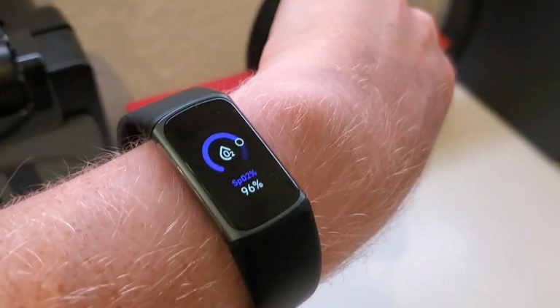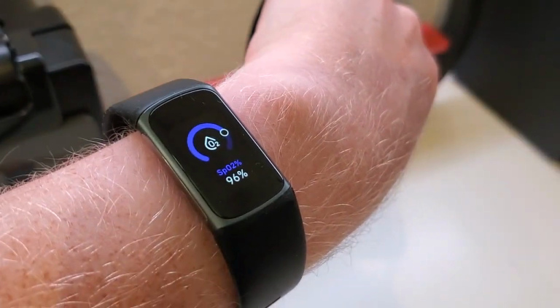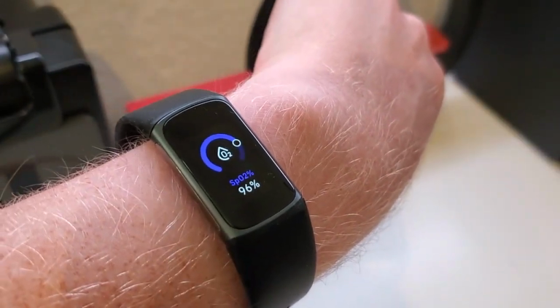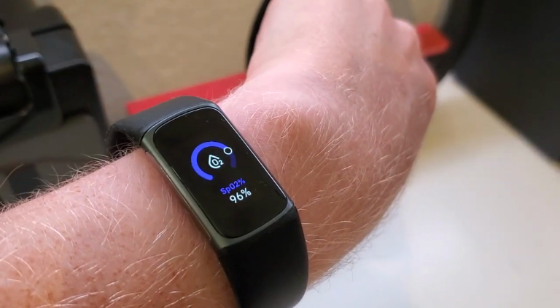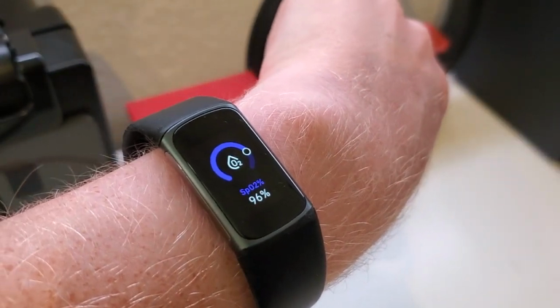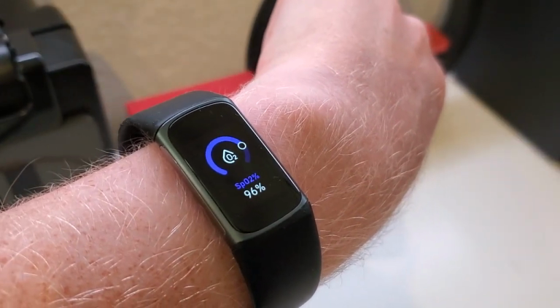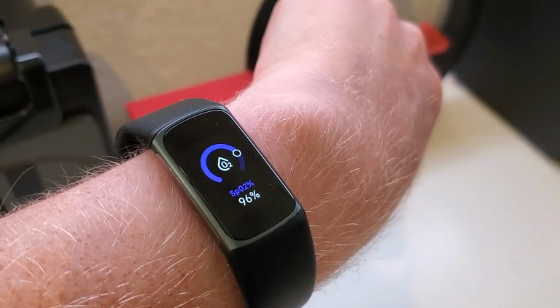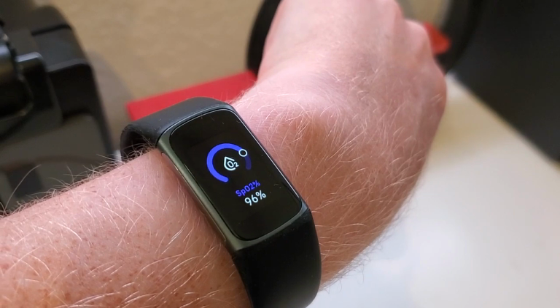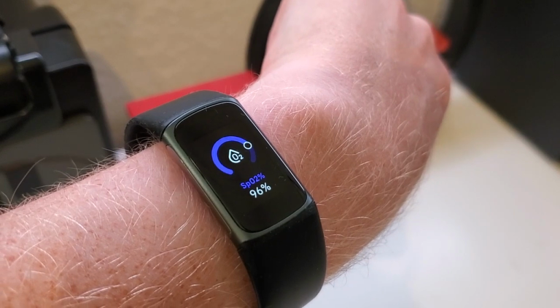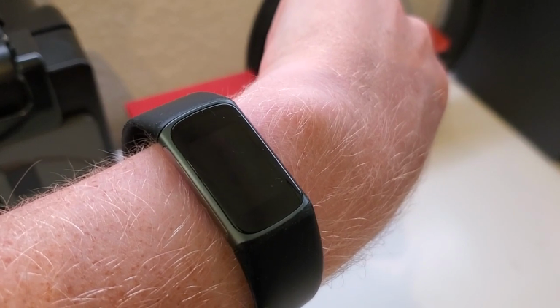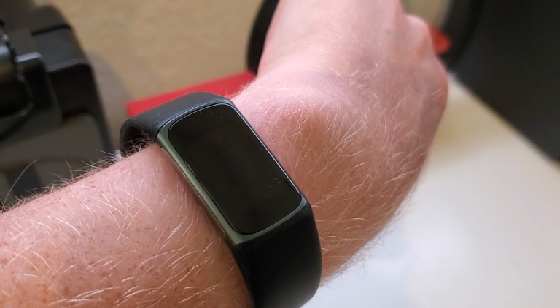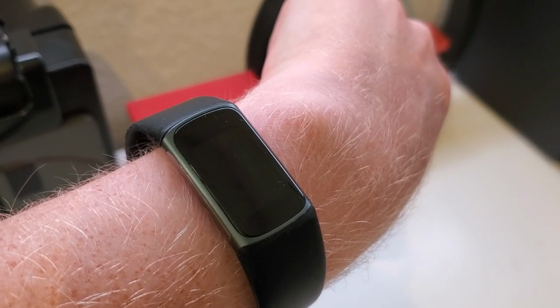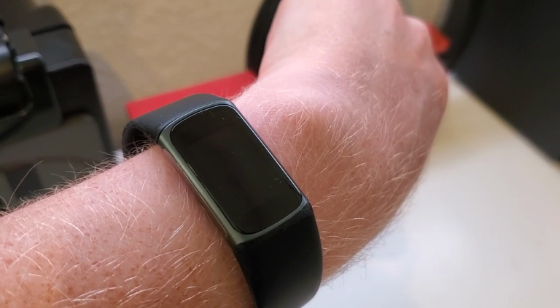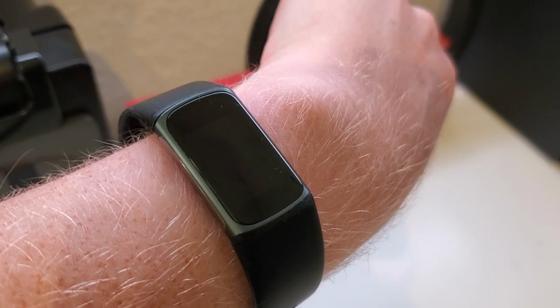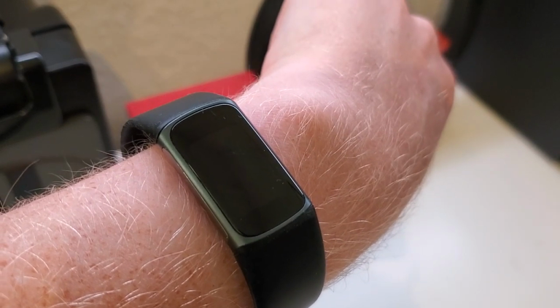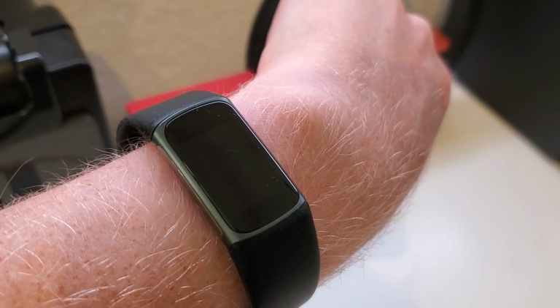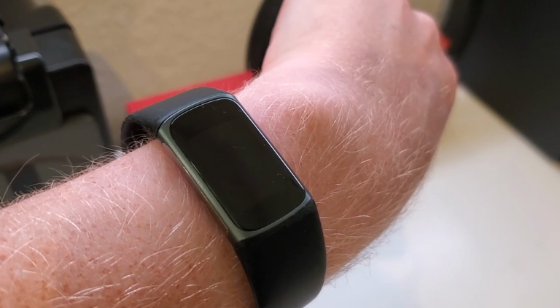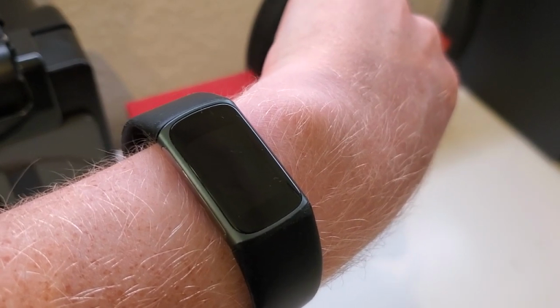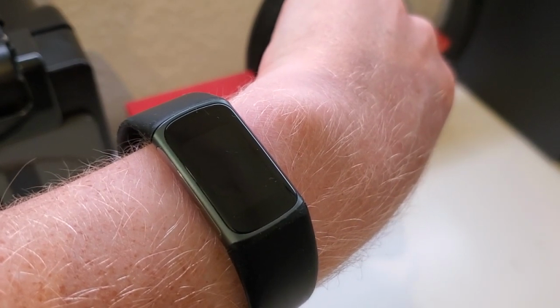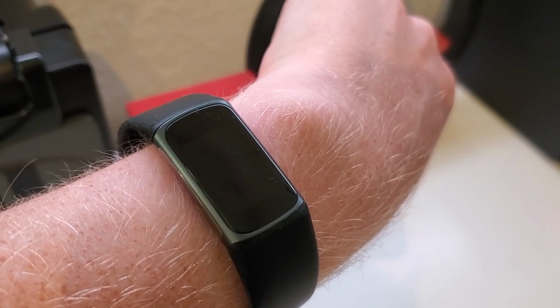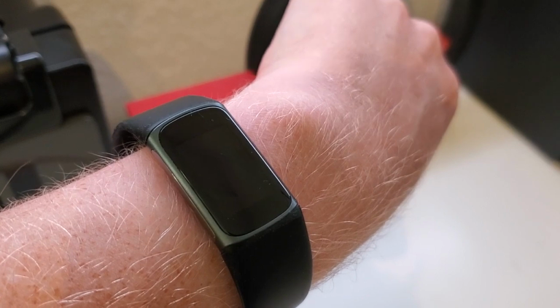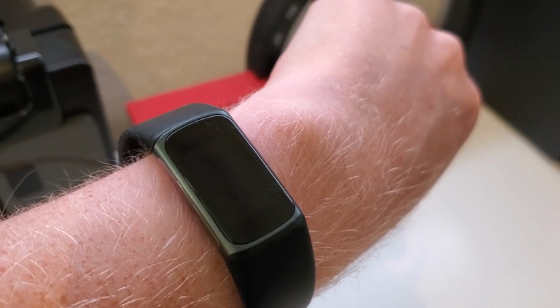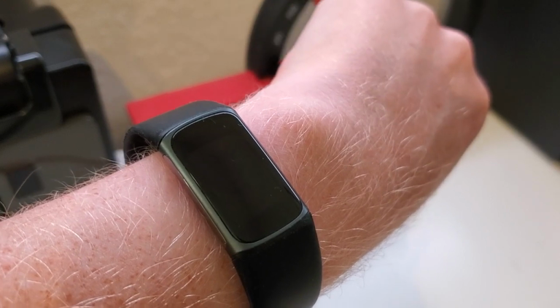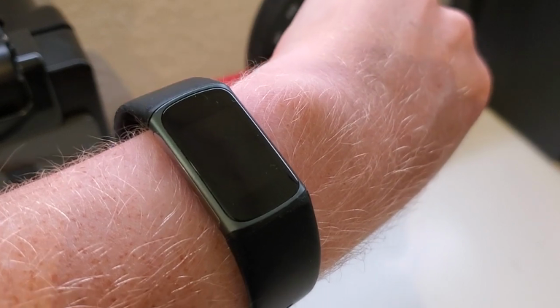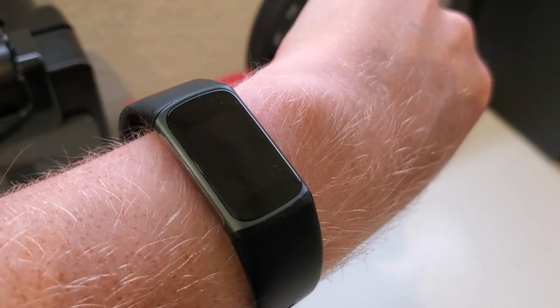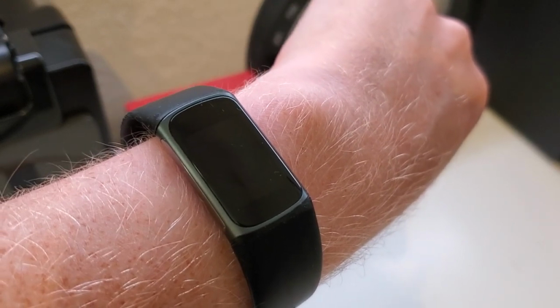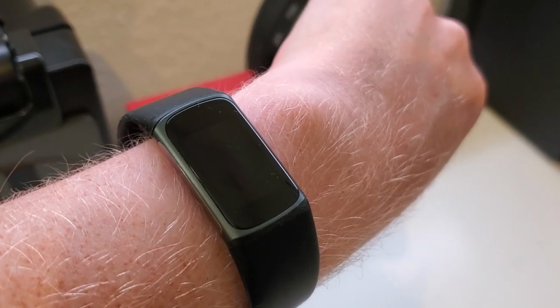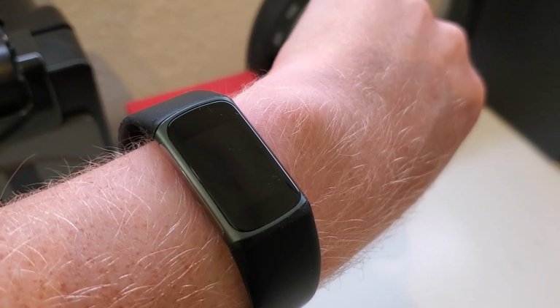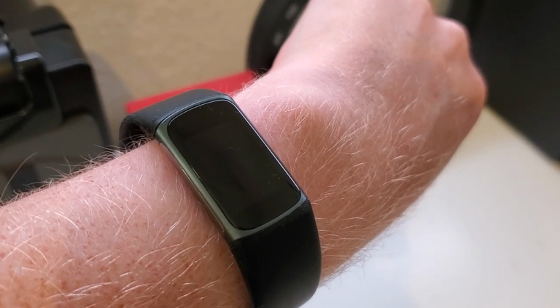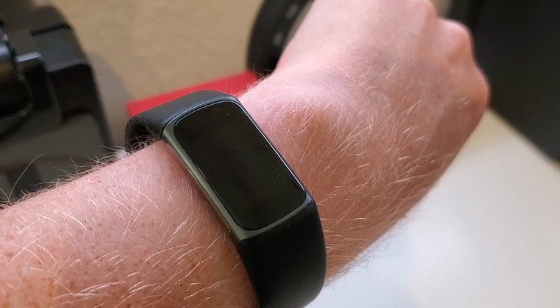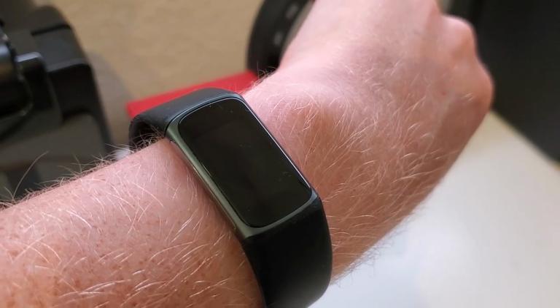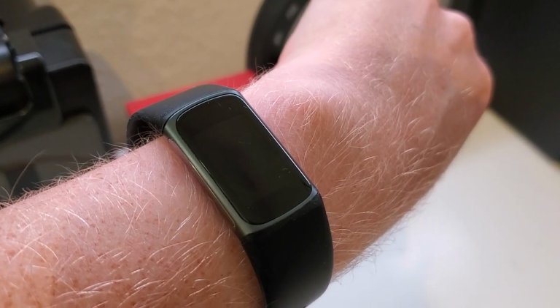You basically have to wait until the morning and then sync the device, and it's going to give you the overnight value. So if you want to use it to take an instantaneous reading, you are out of luck. But you can get that reading on the device.